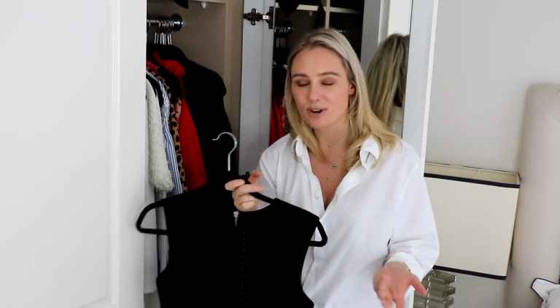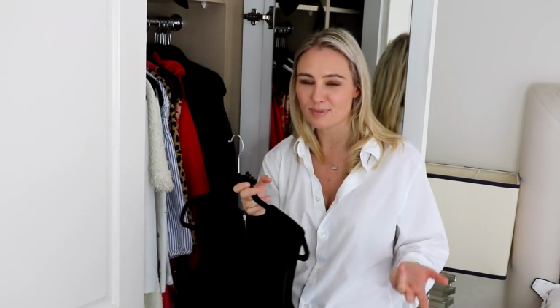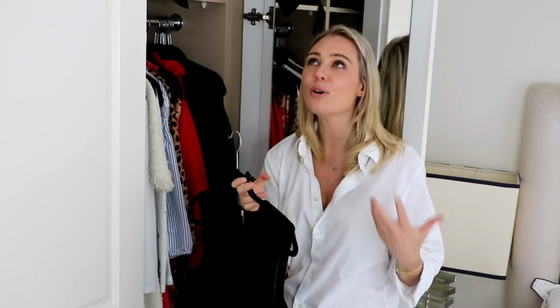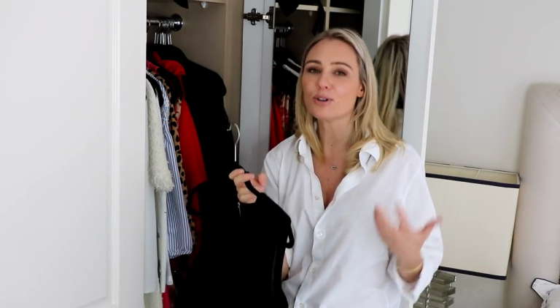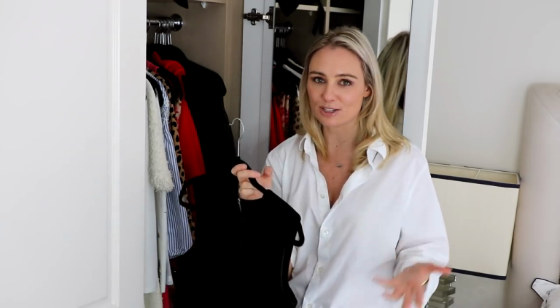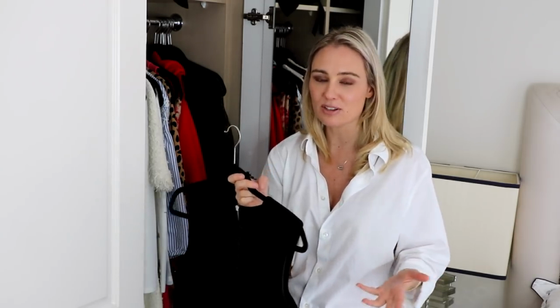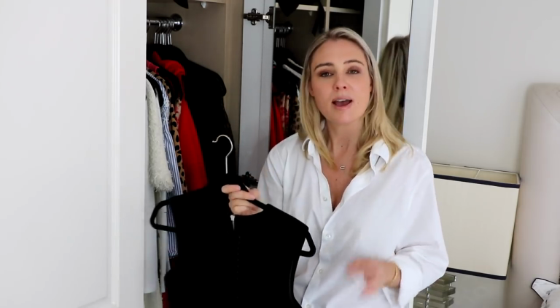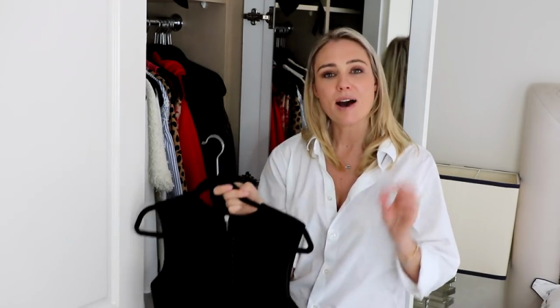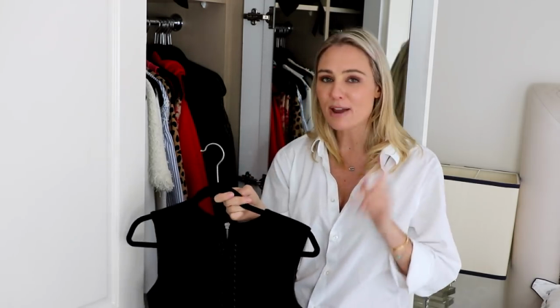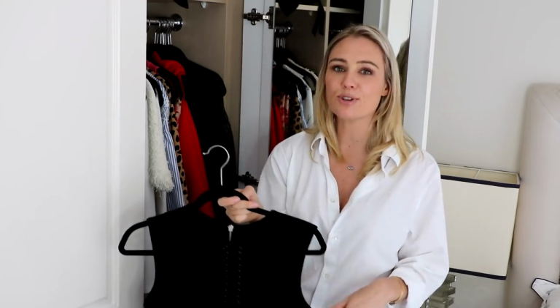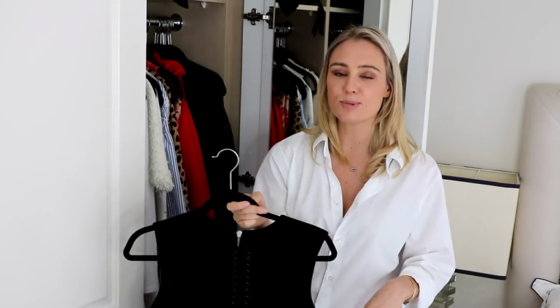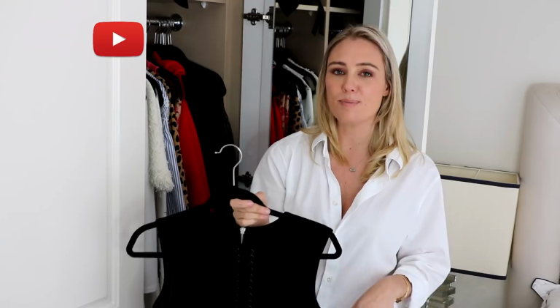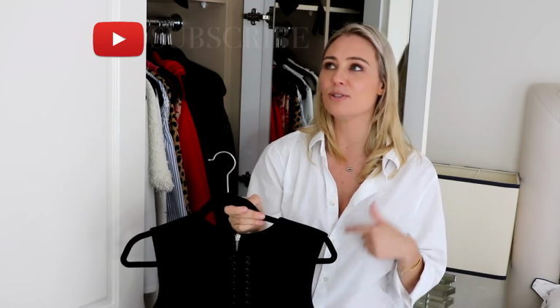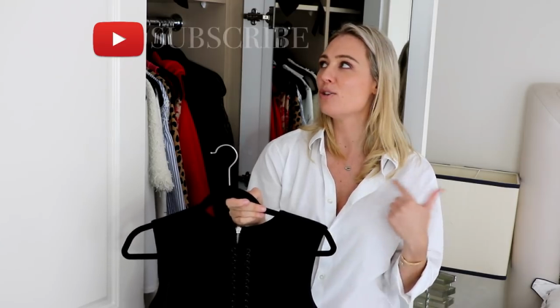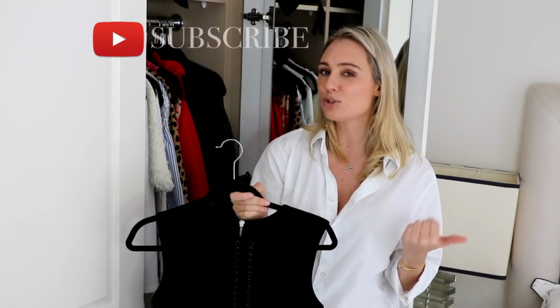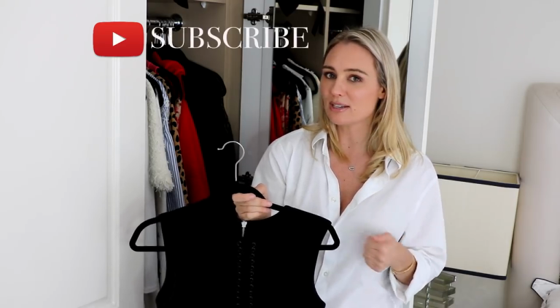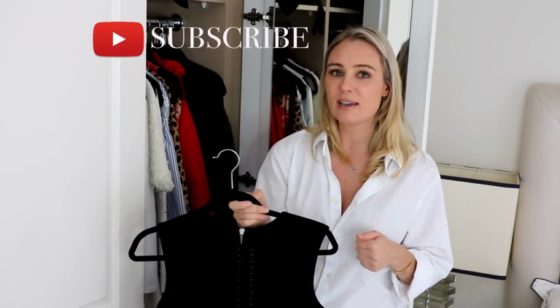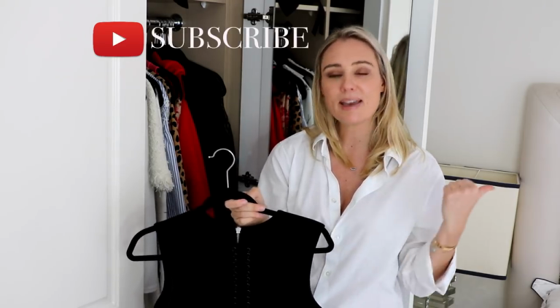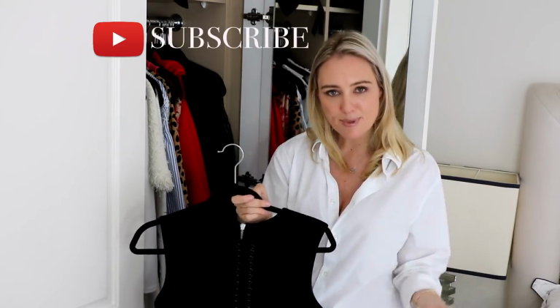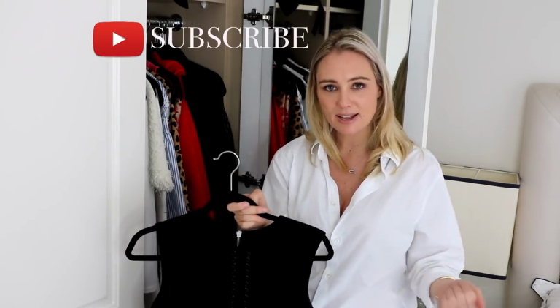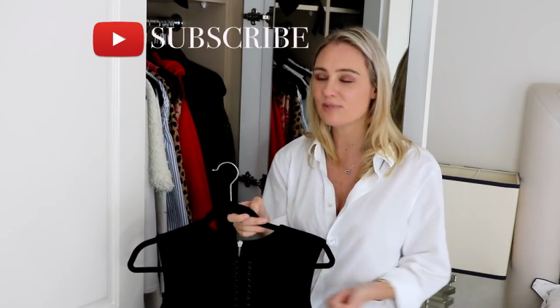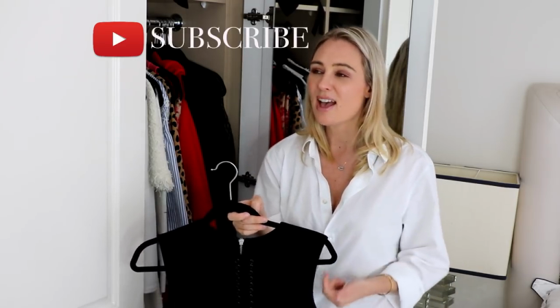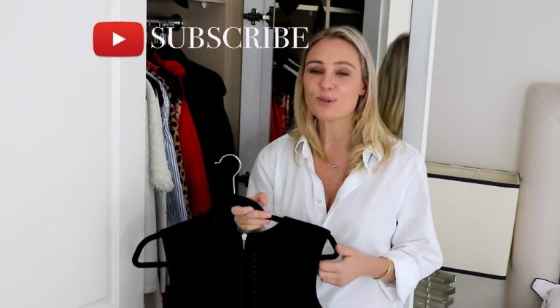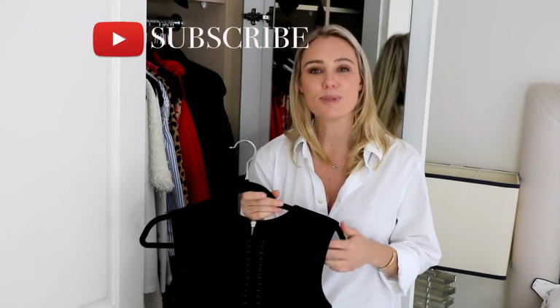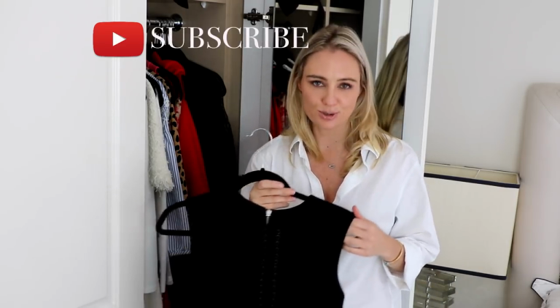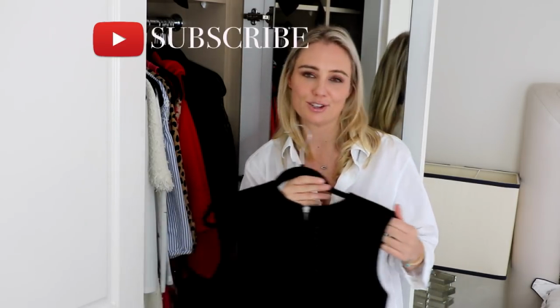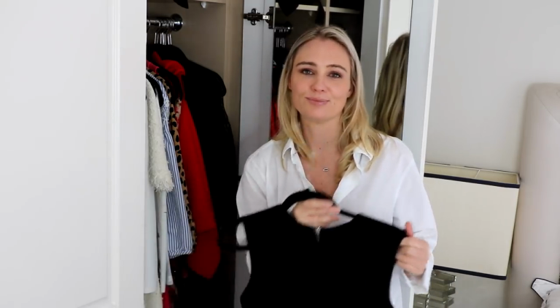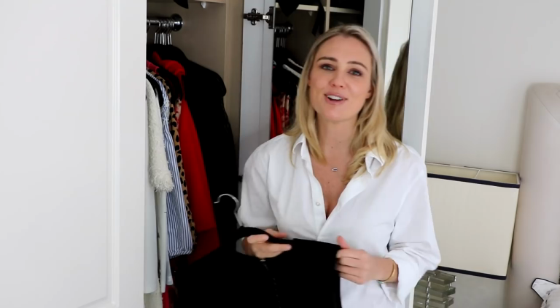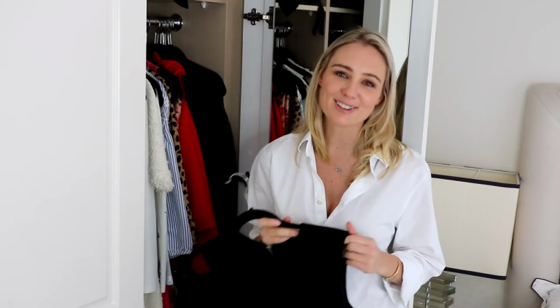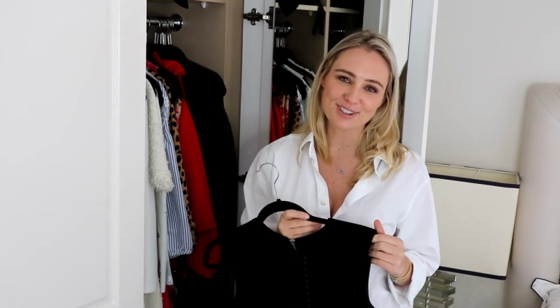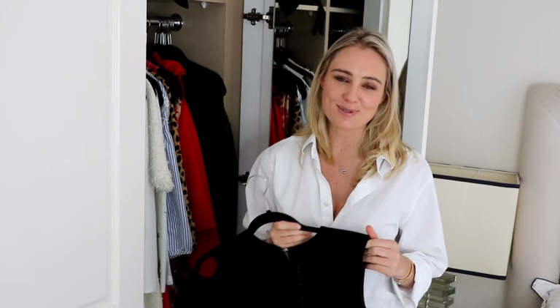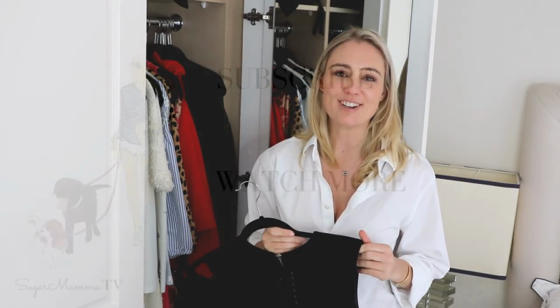I really hope you've enjoyed peeking inside my wardrobe. Make sure you subscribe because you'll shortly see my handbag collection and also my shoe collection. Thanks for watching everyone, ciao!